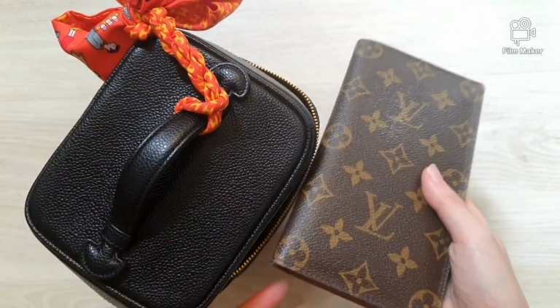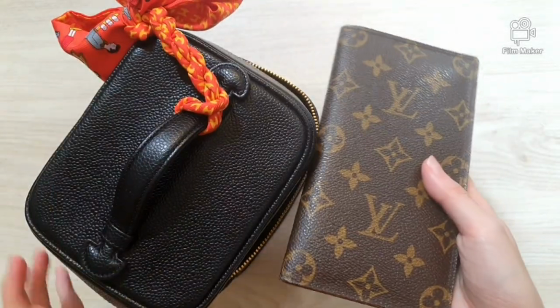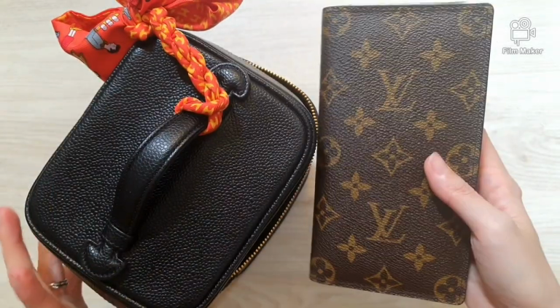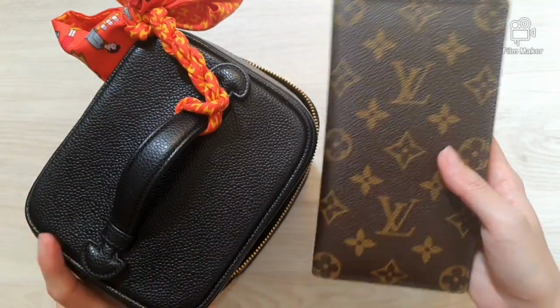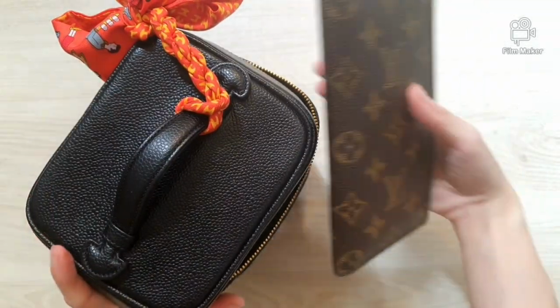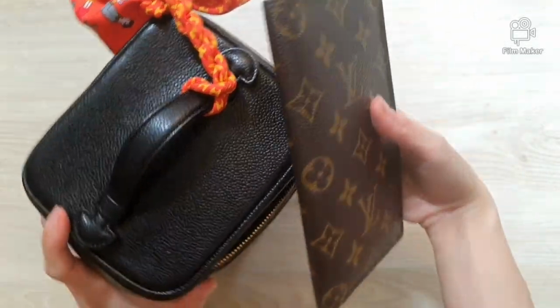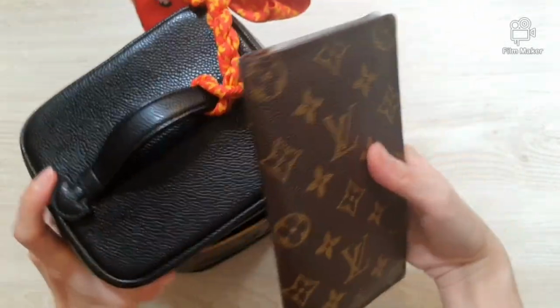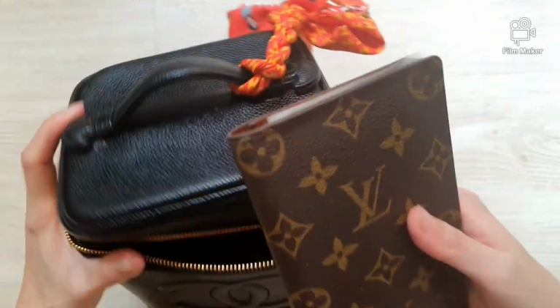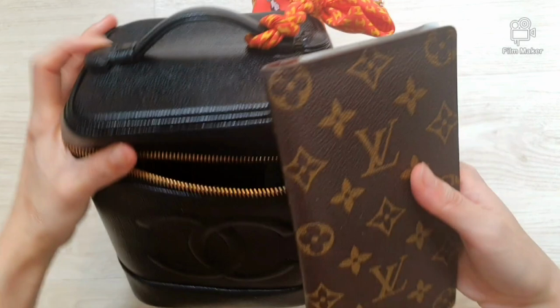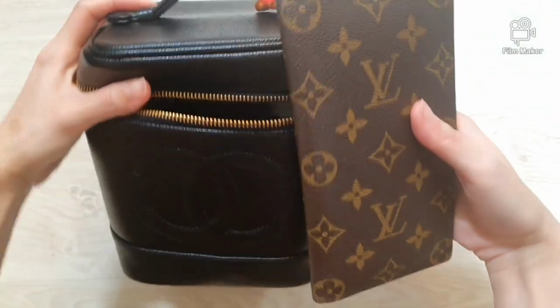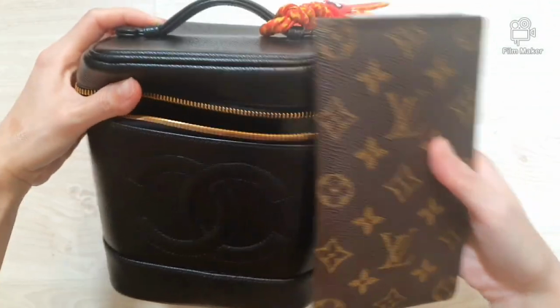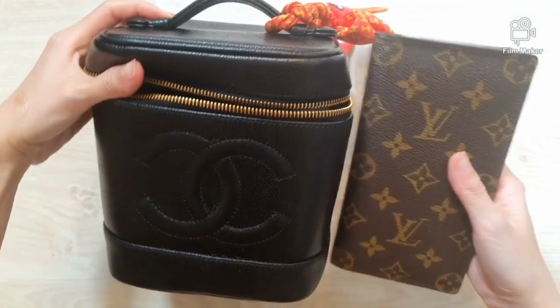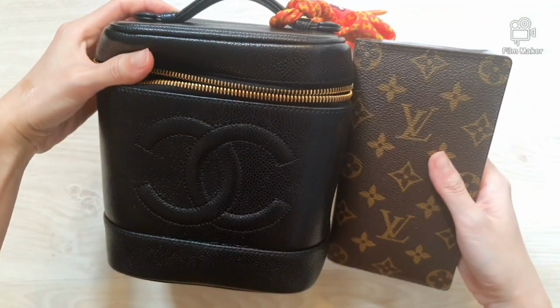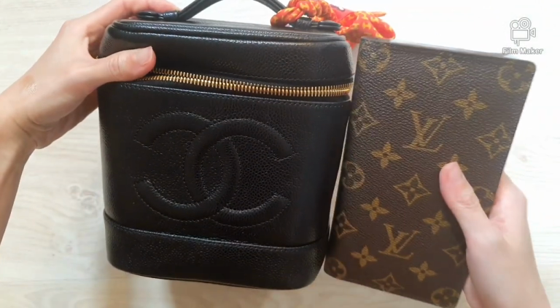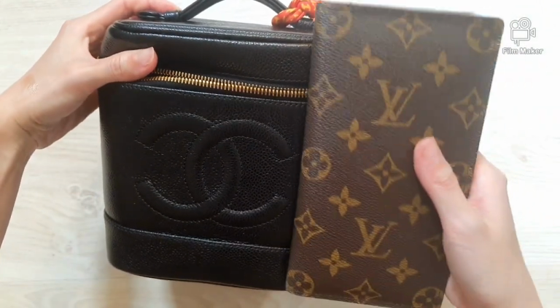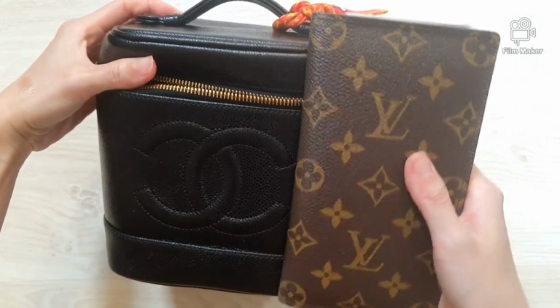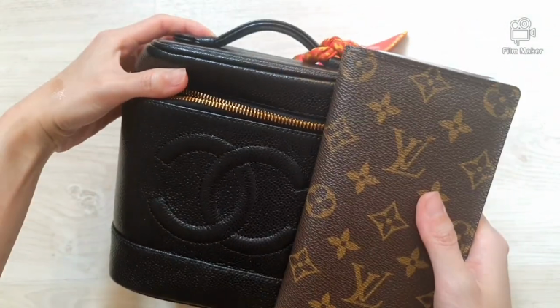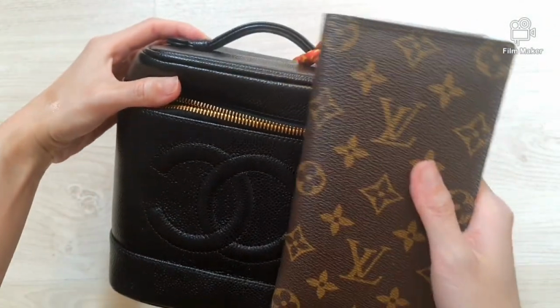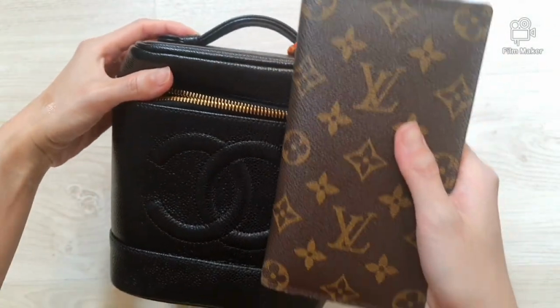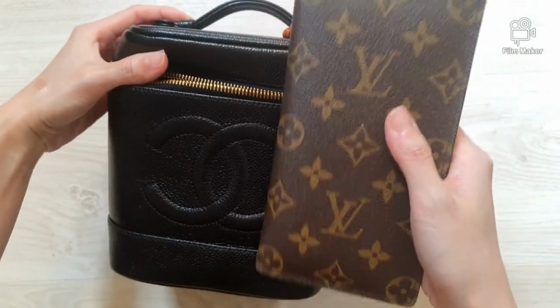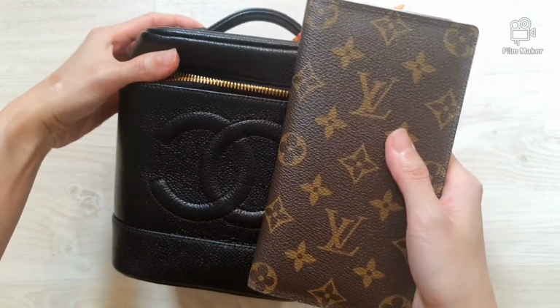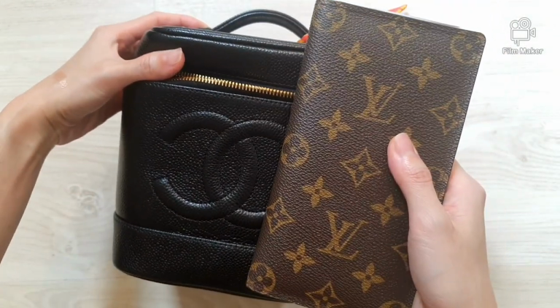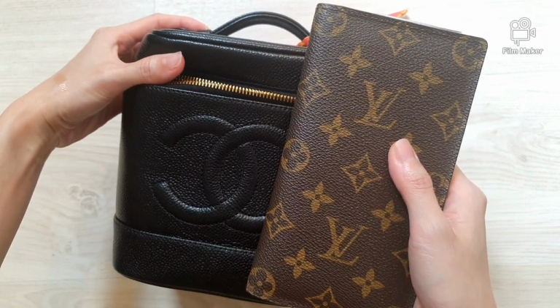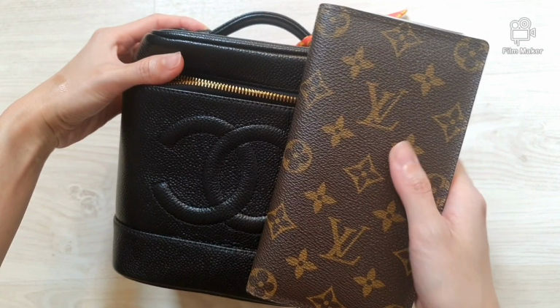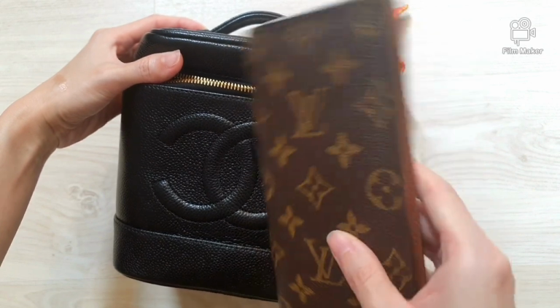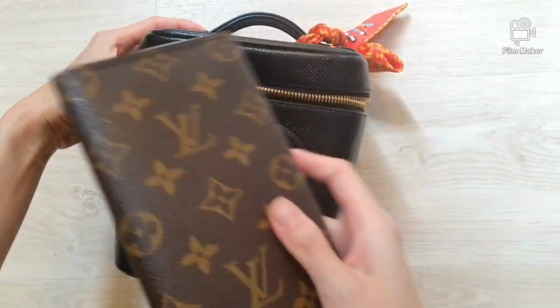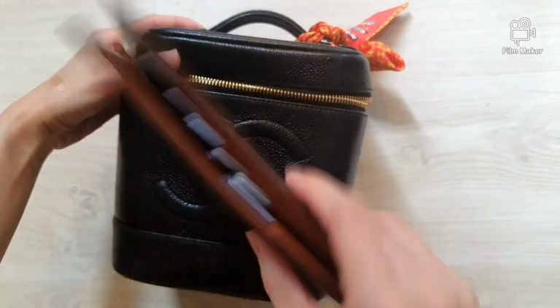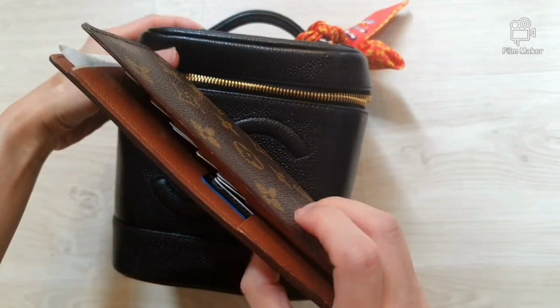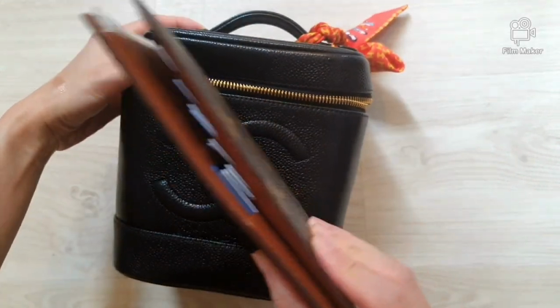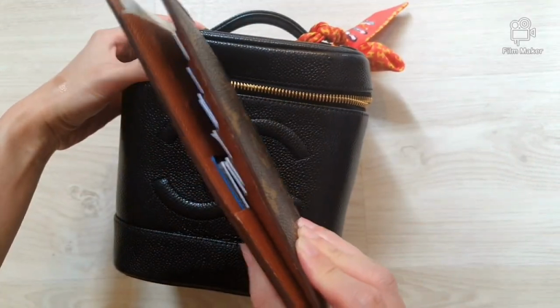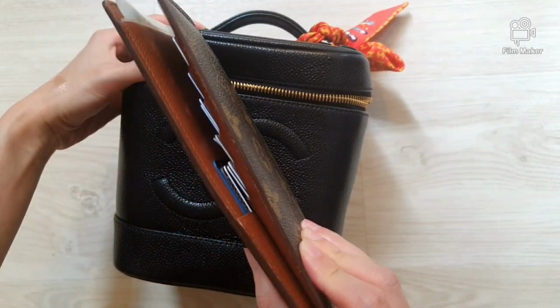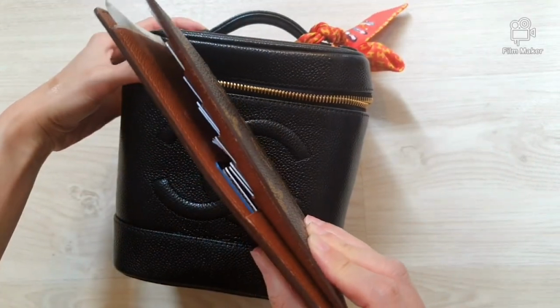Next is my wallet from Louis Vuitton in monogram print. You can see that it is a little bit taller than the bag, so we will have to put it in sideways, just like this.